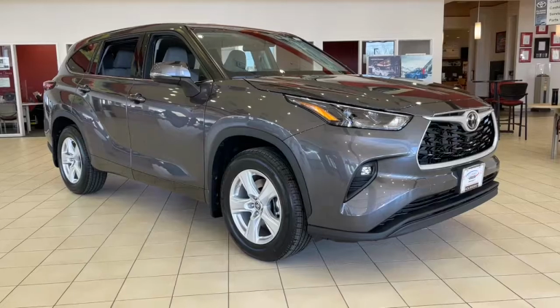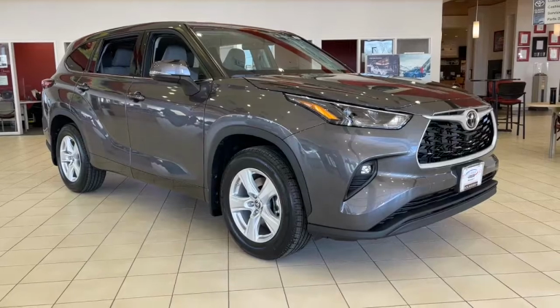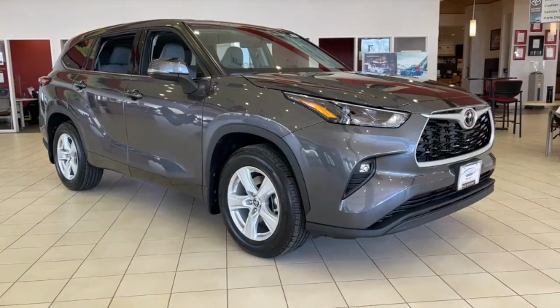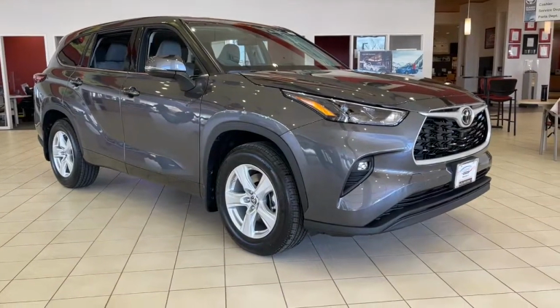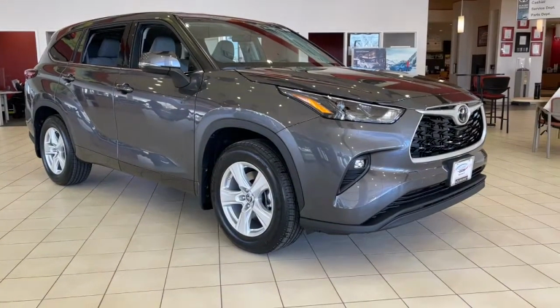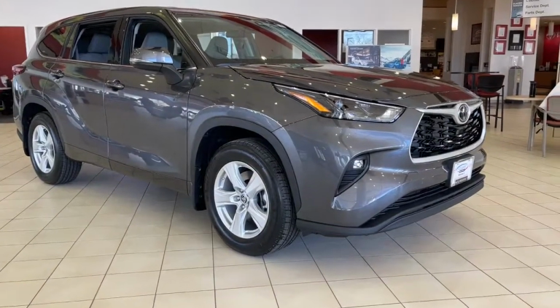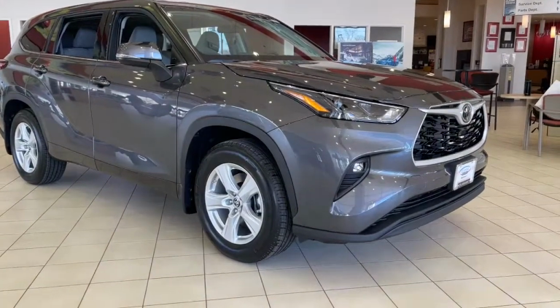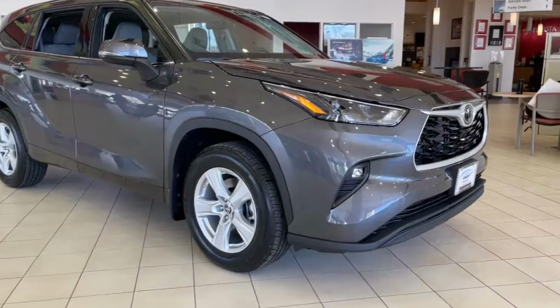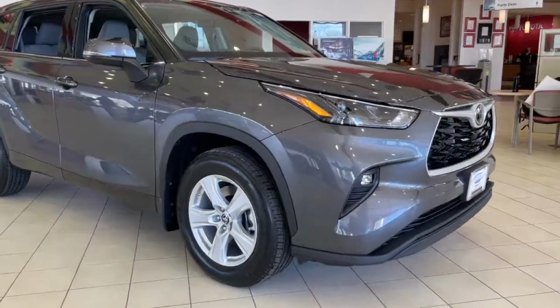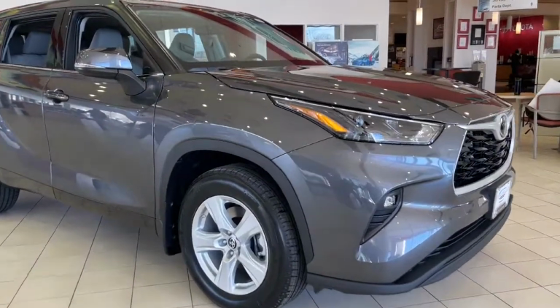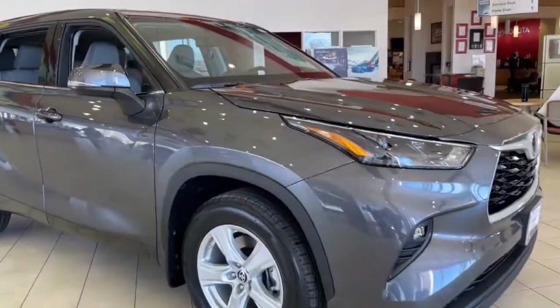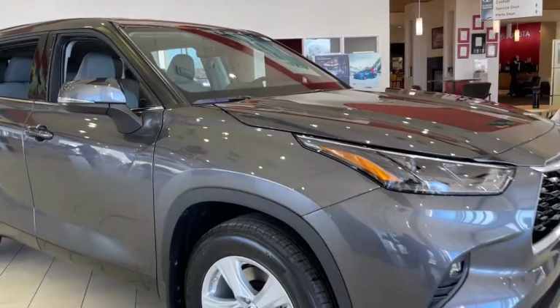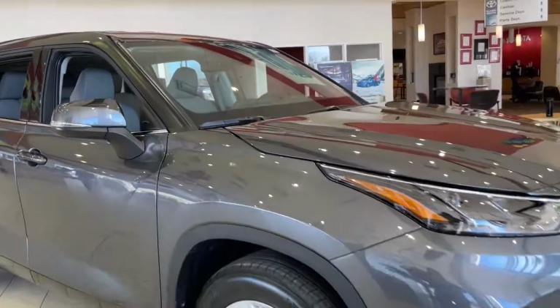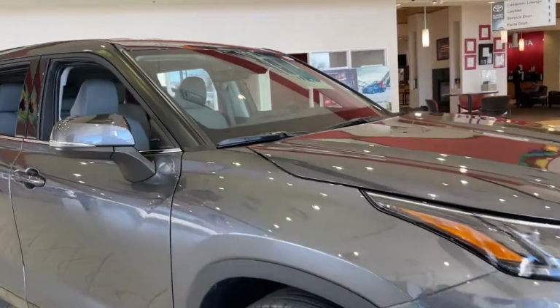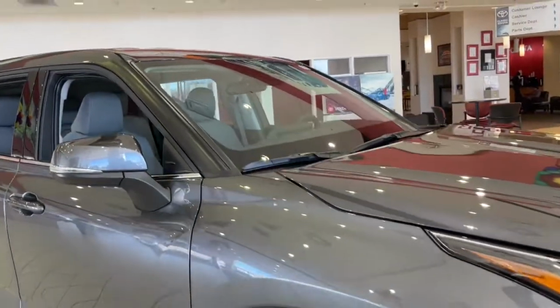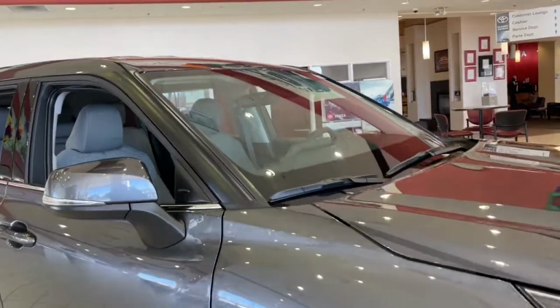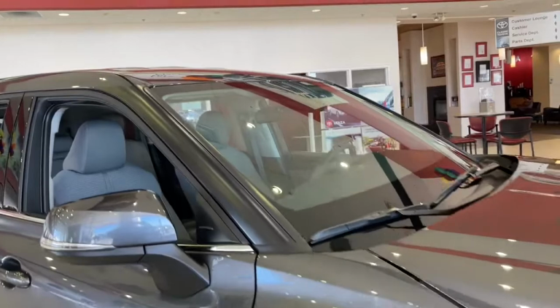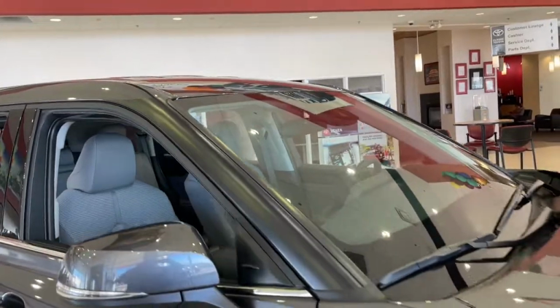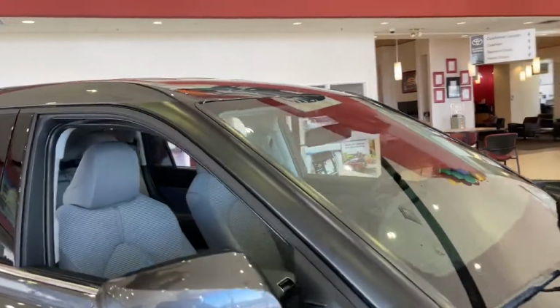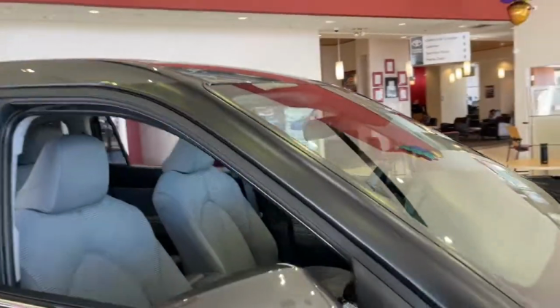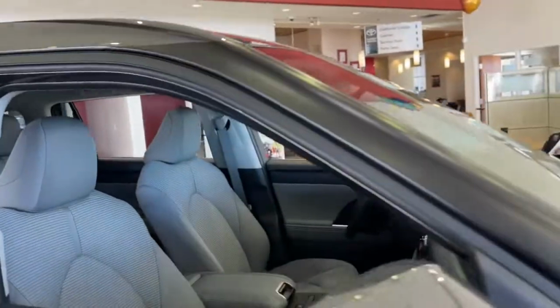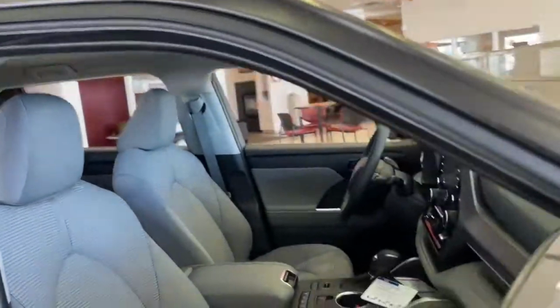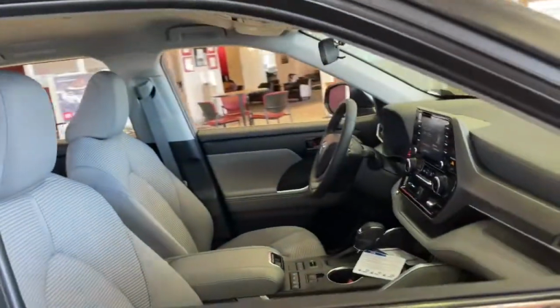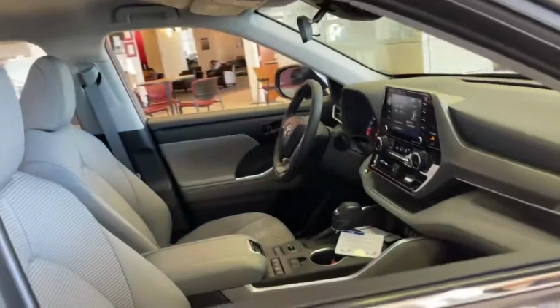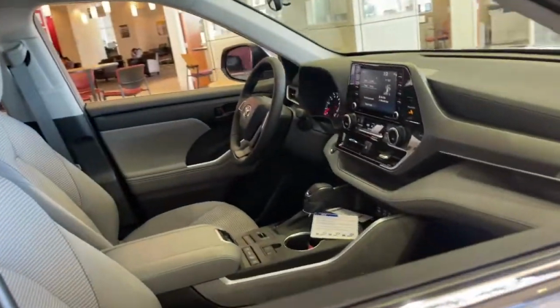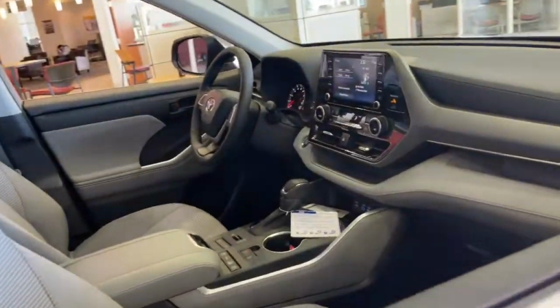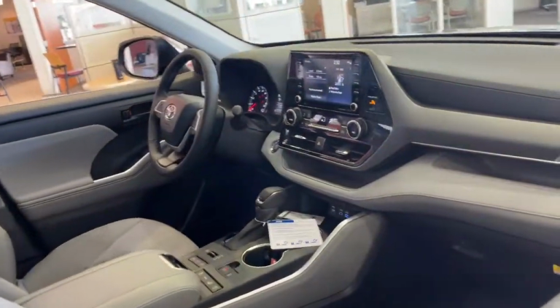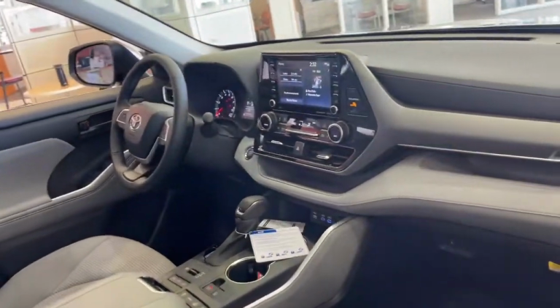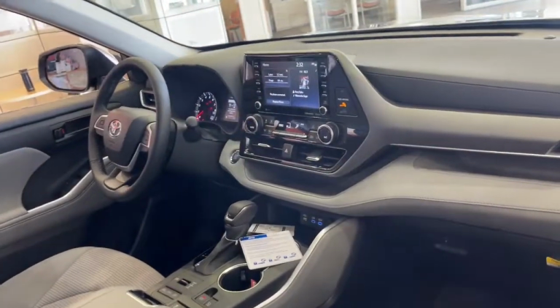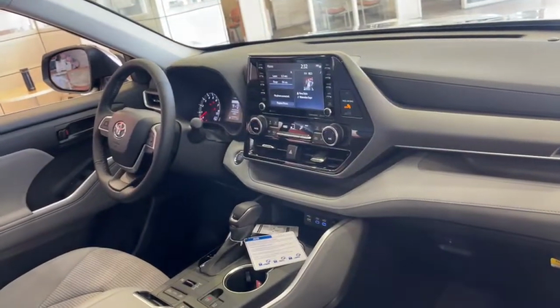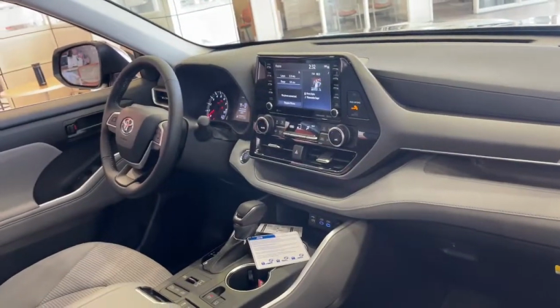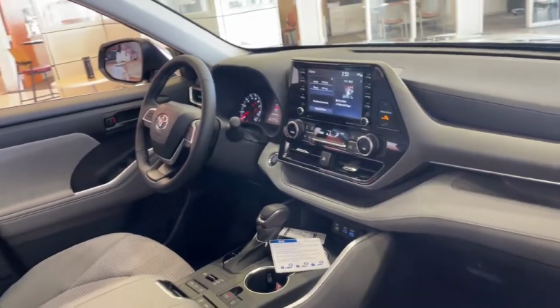You'll have love at first sight with the 2022 Toyota Highlander. From daily drives to epic road trips, this Highlander has you covered.